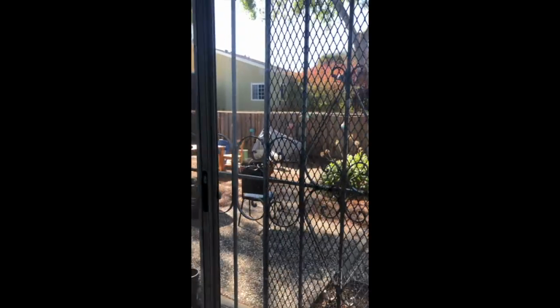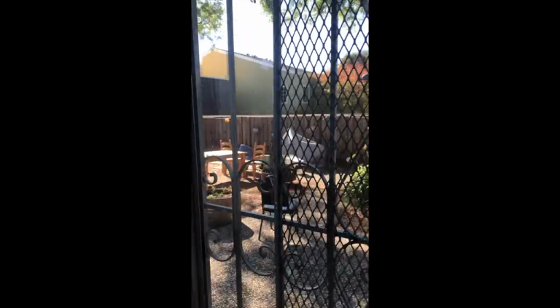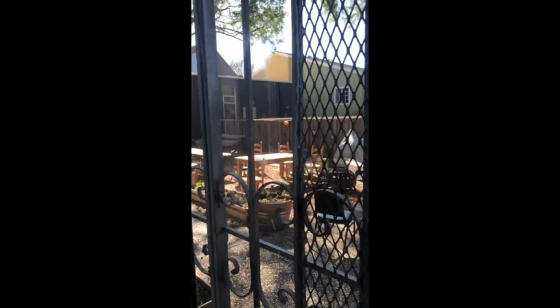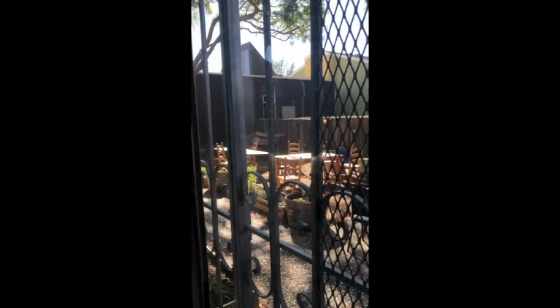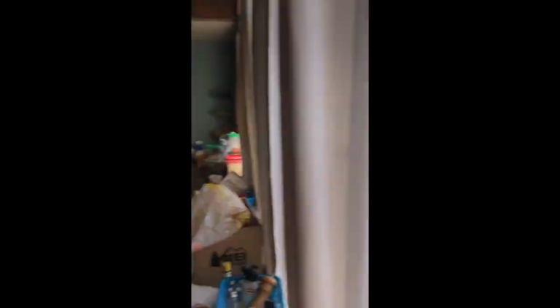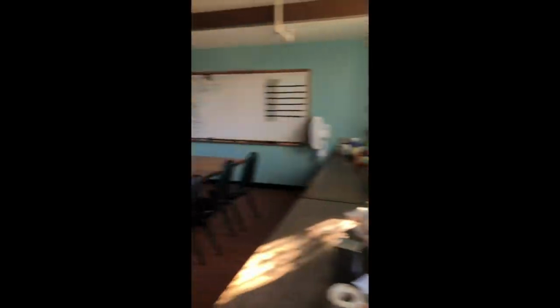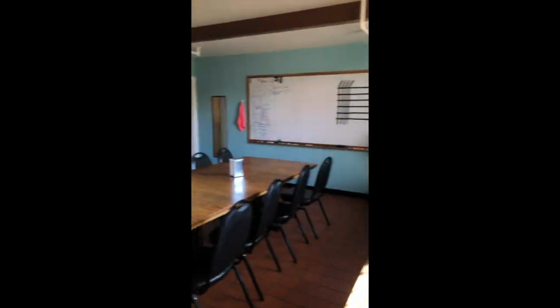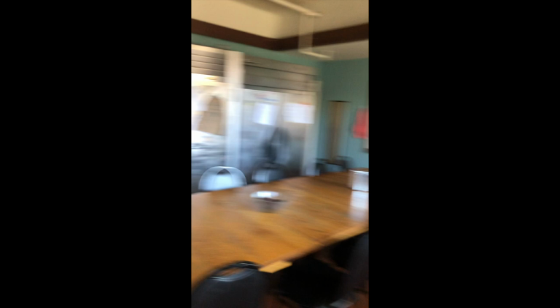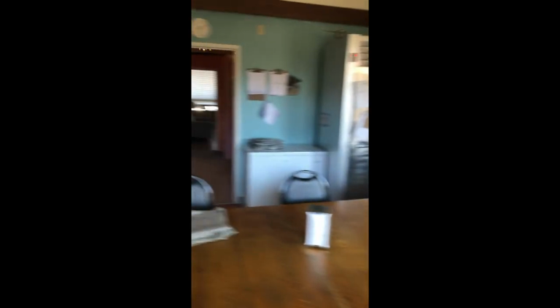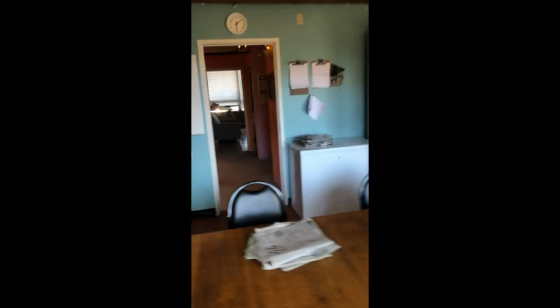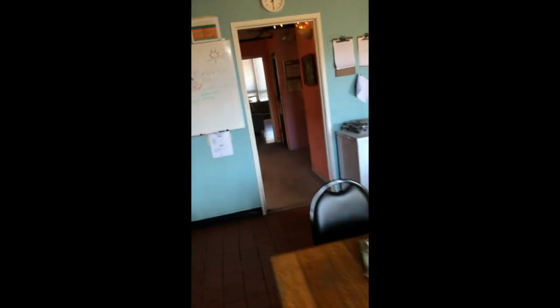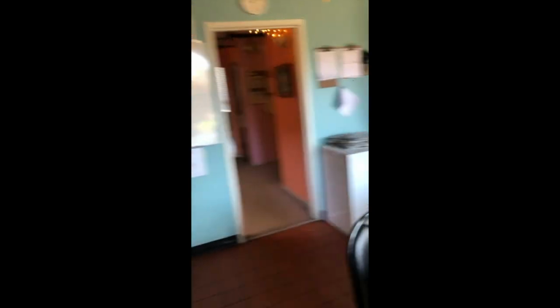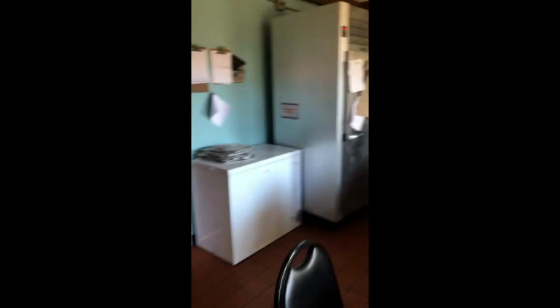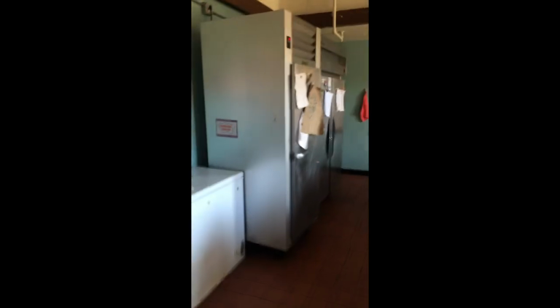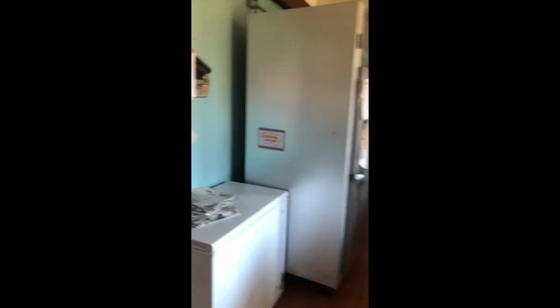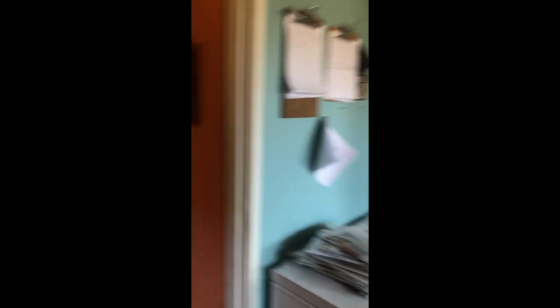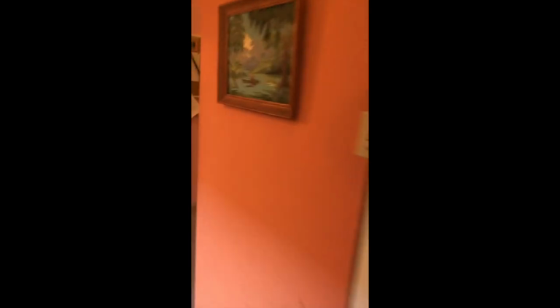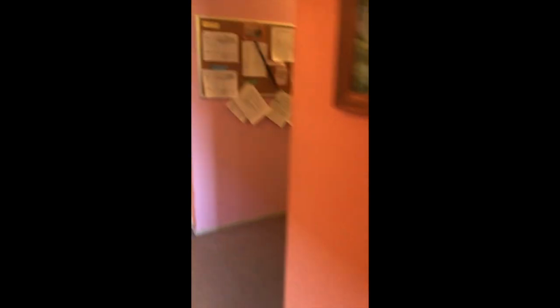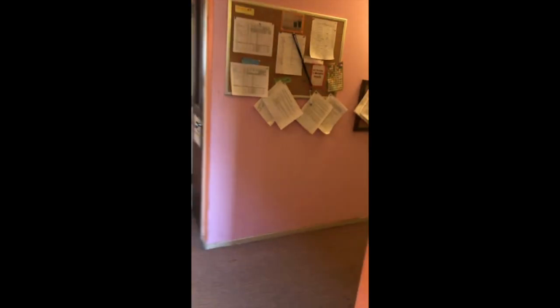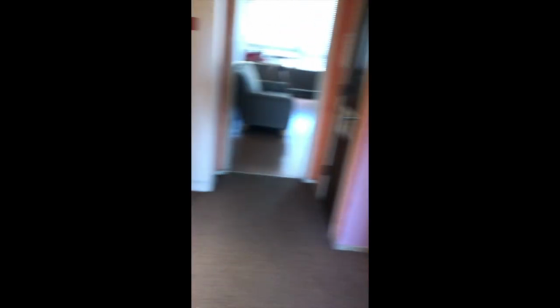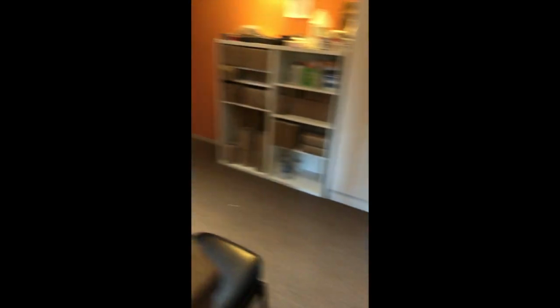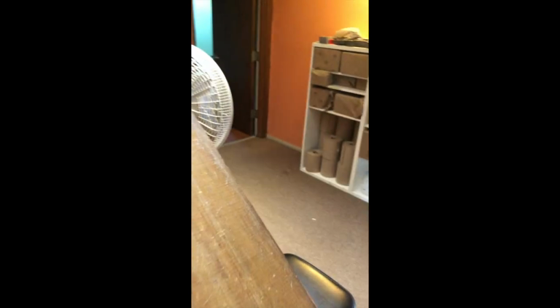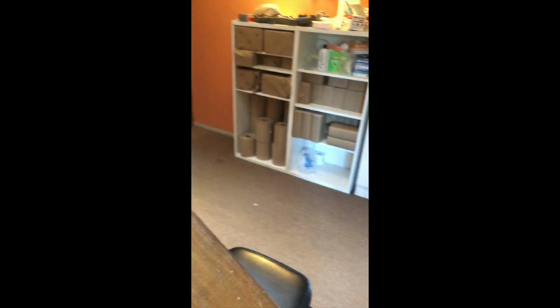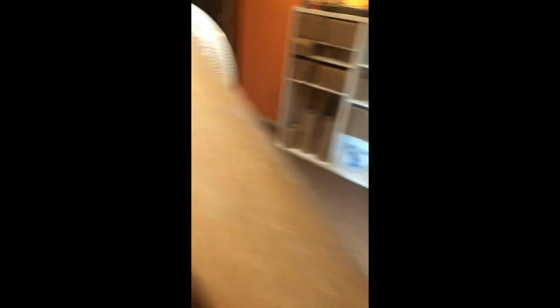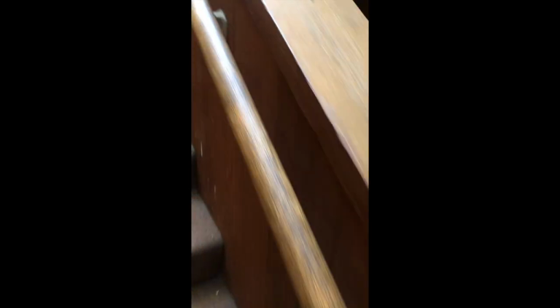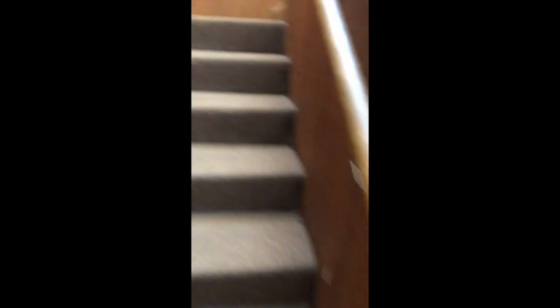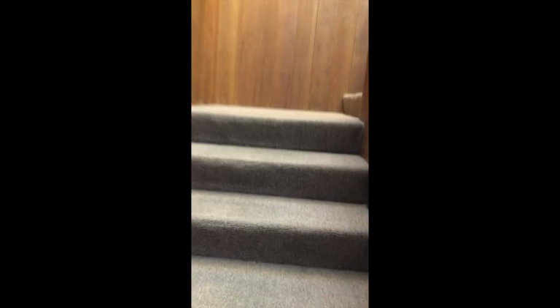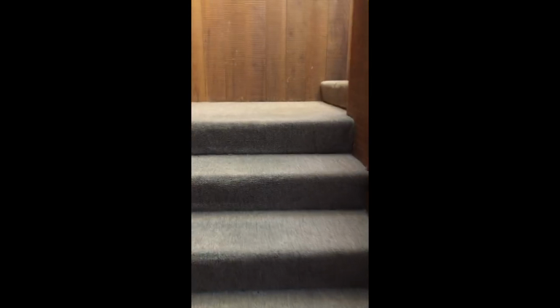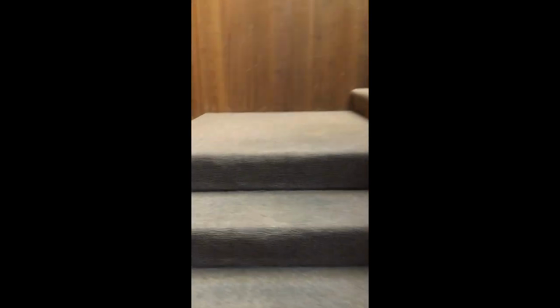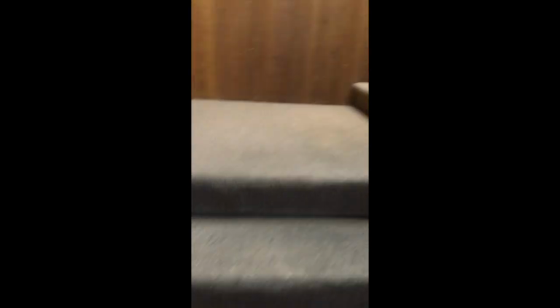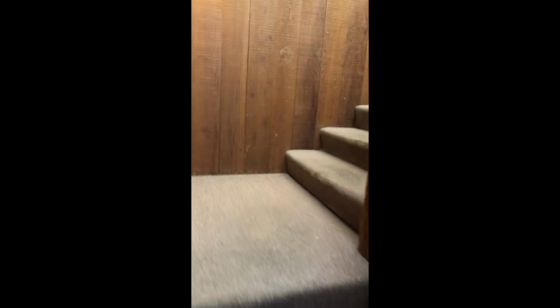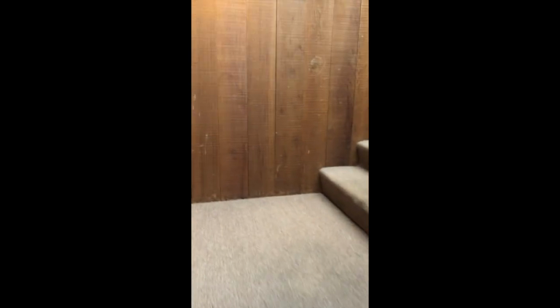Here's the outdoor common space again. Now we are going upstairs to where most of the bedrooms are.